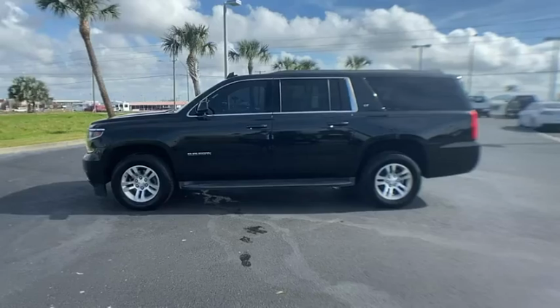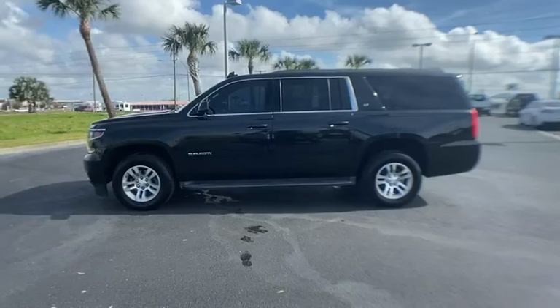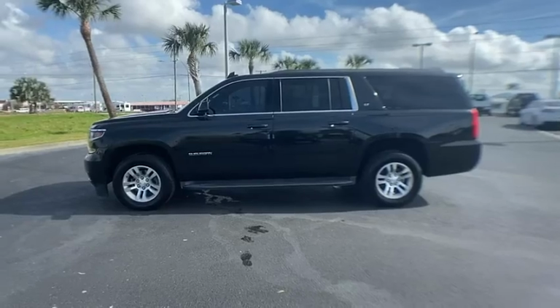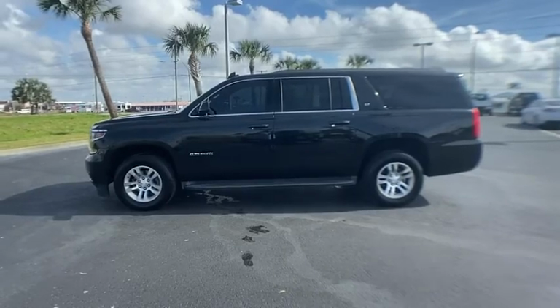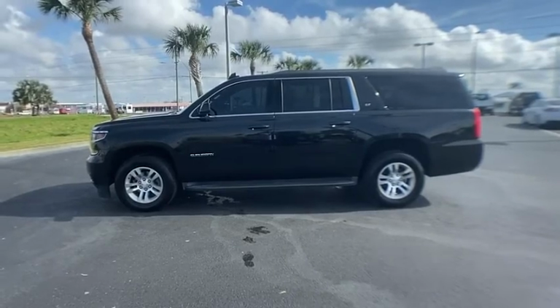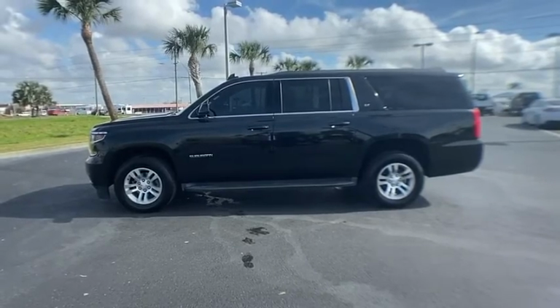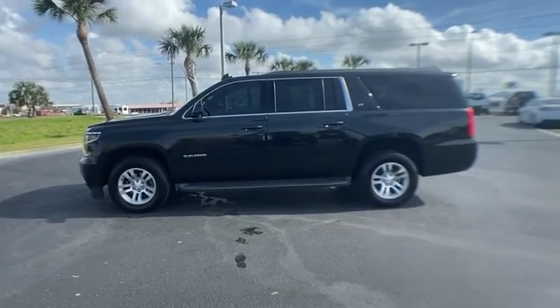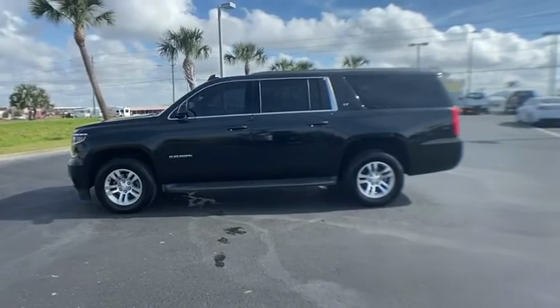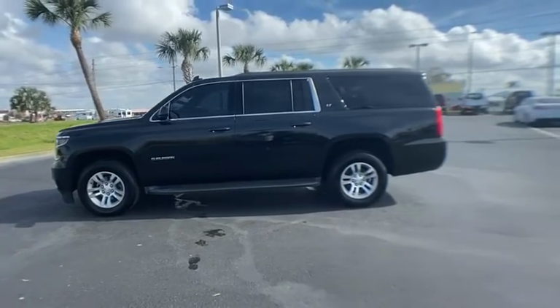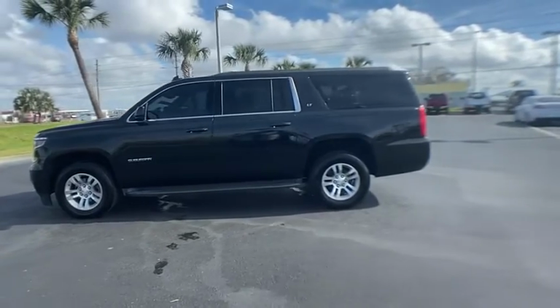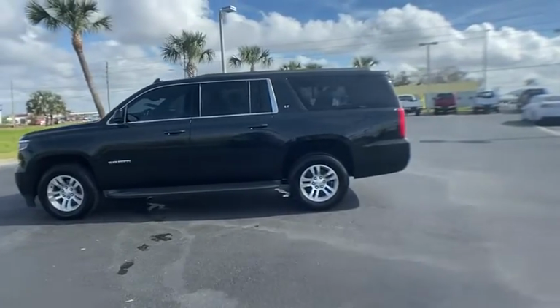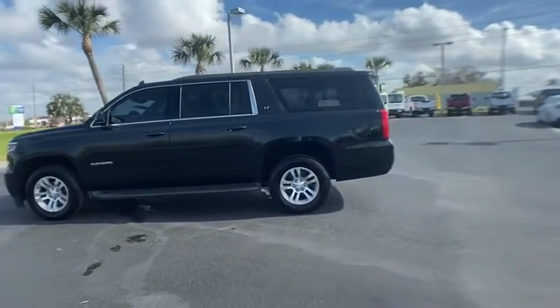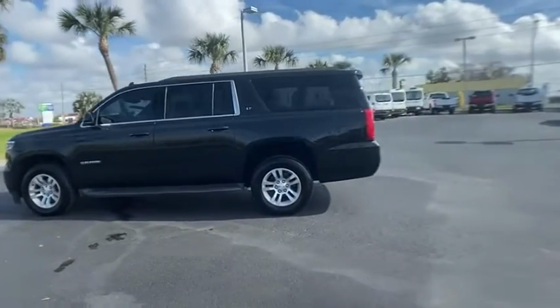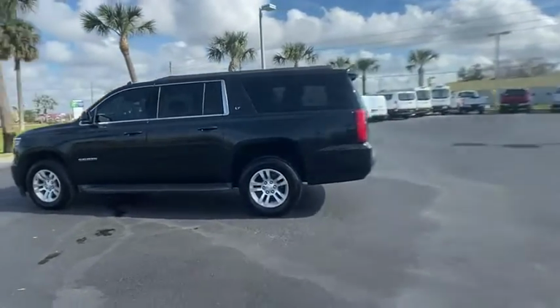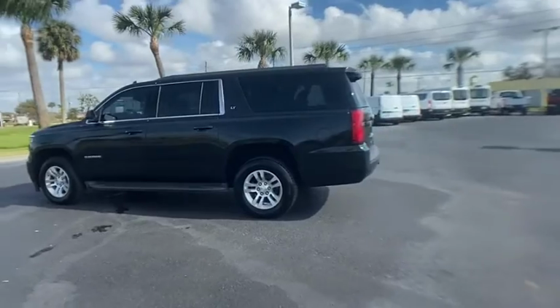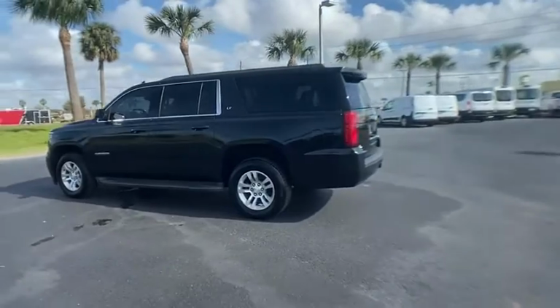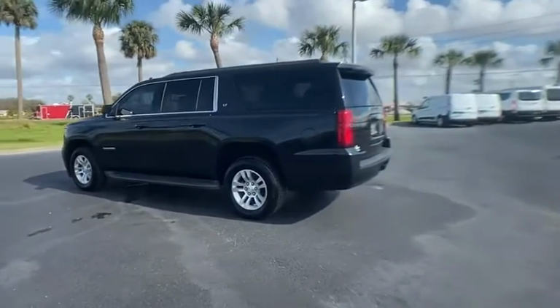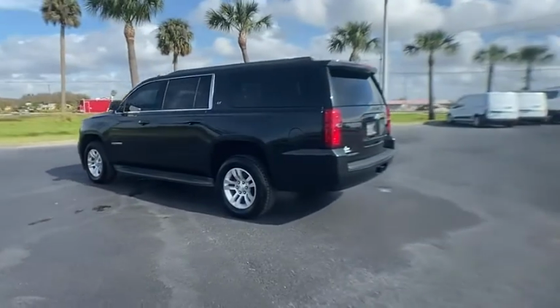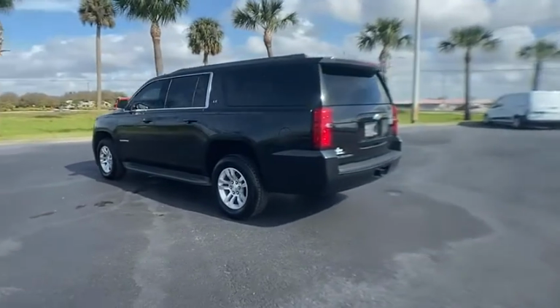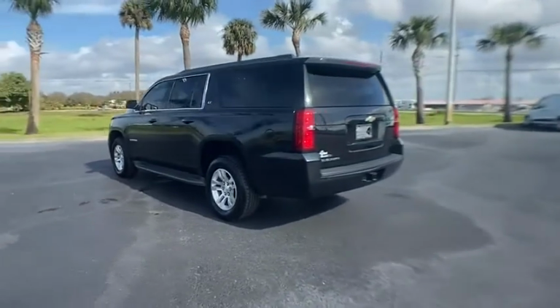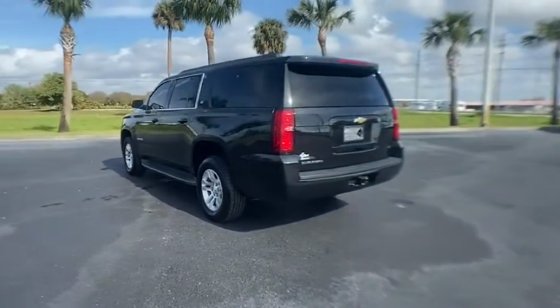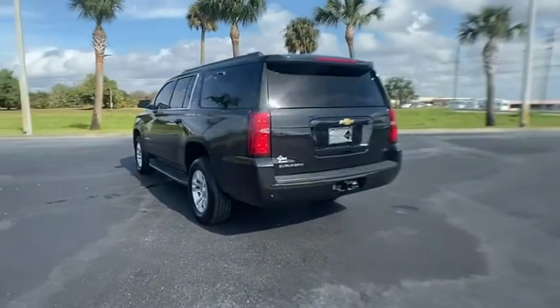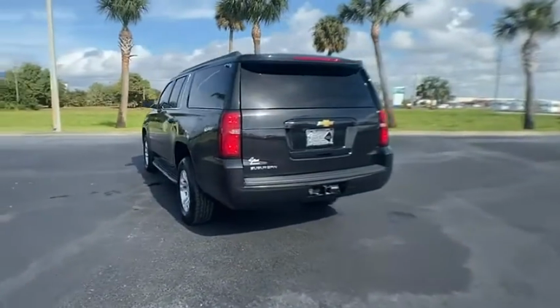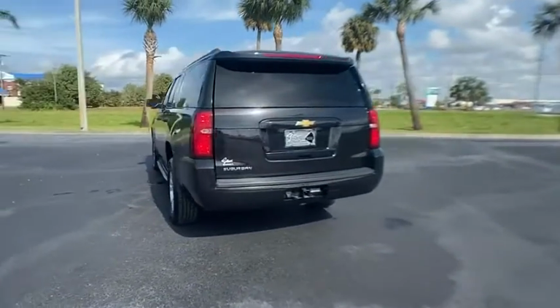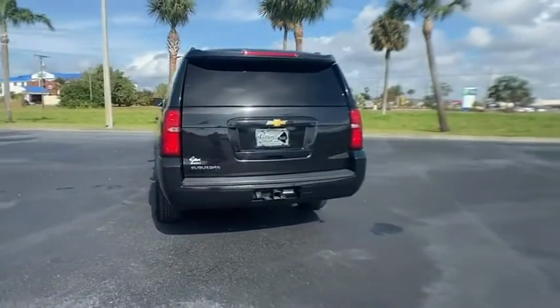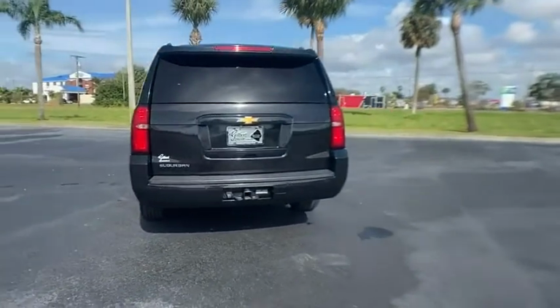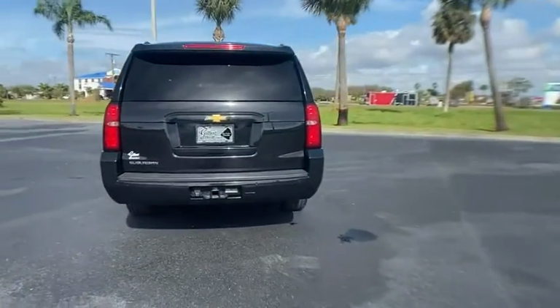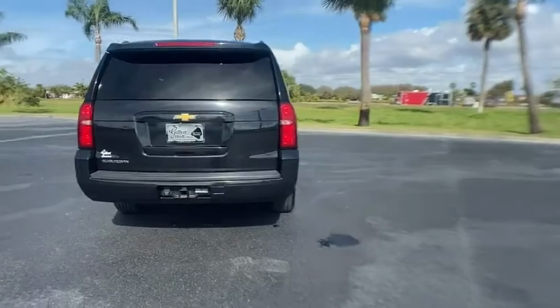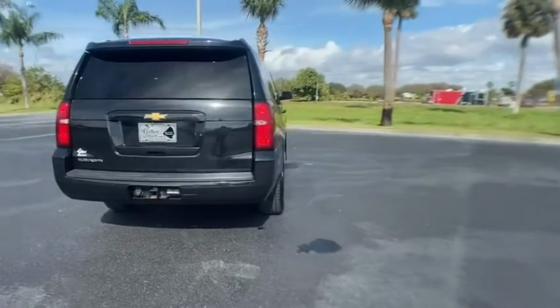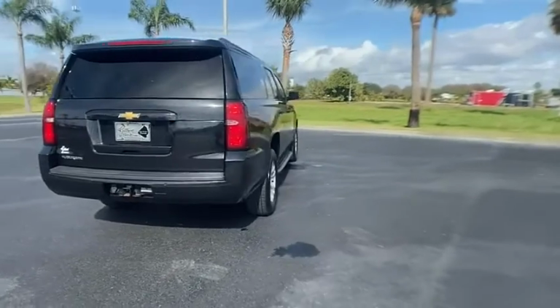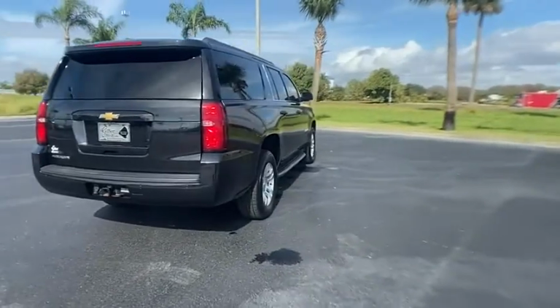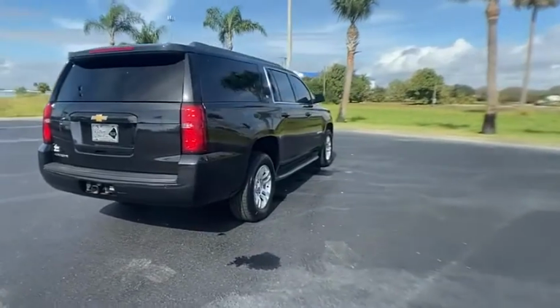Looking for the right vehicle? Check out the 2015 Suburban. The Suburban excels at towing heavy trailers, hauling loads of people and gear, and enduring hard use and rugged terrain.